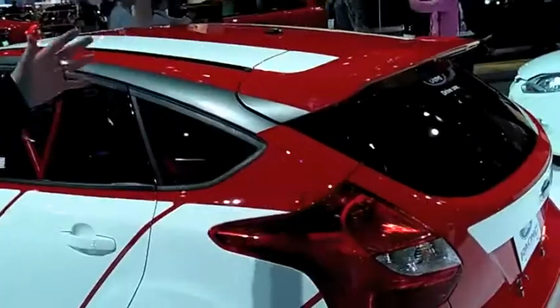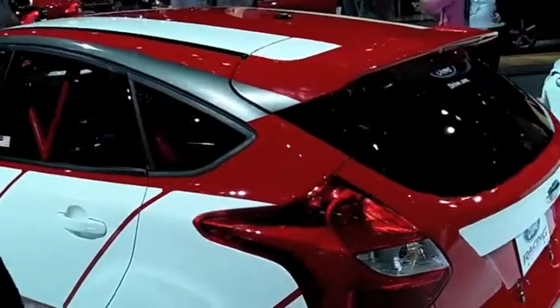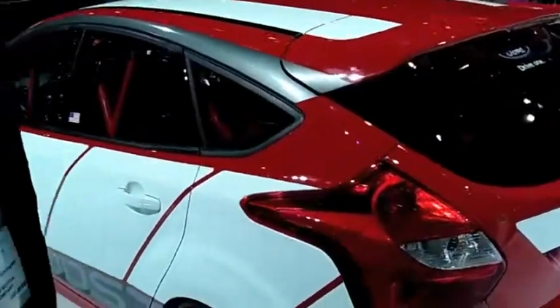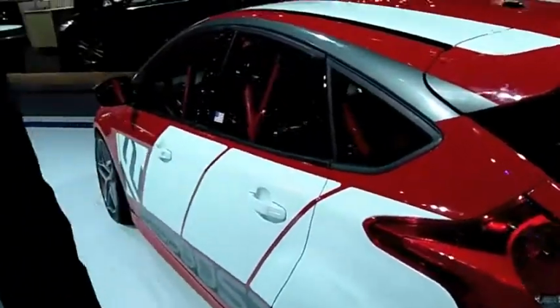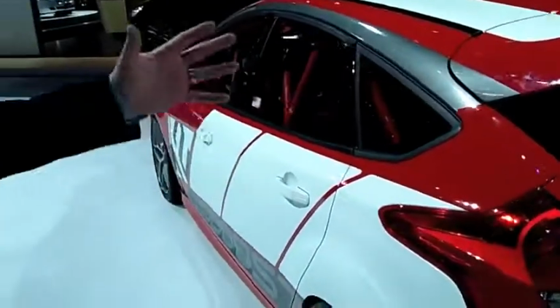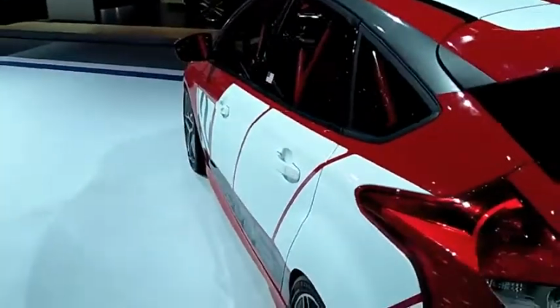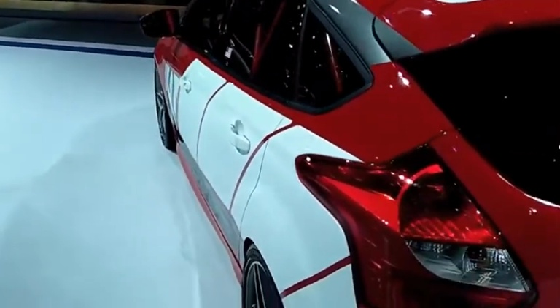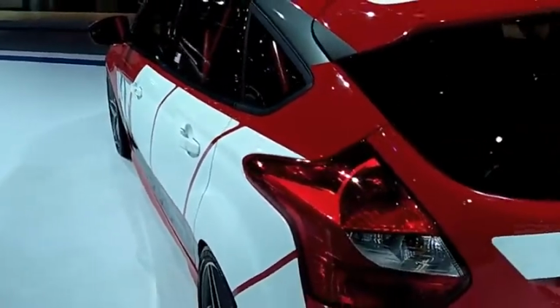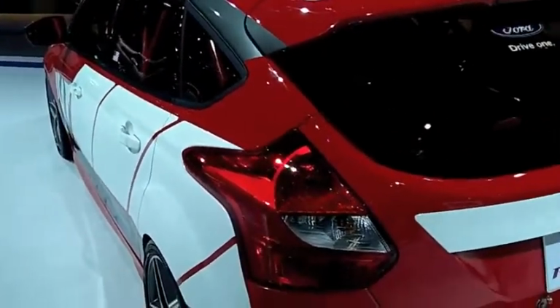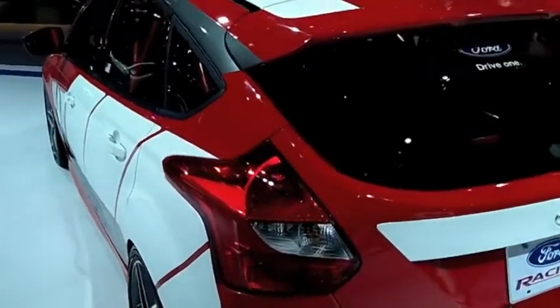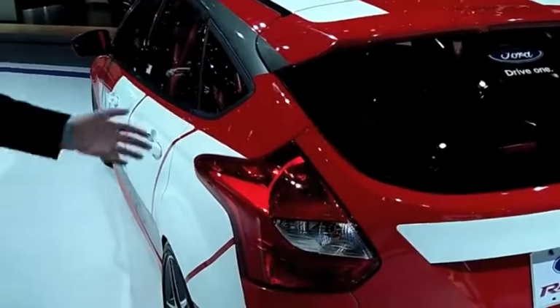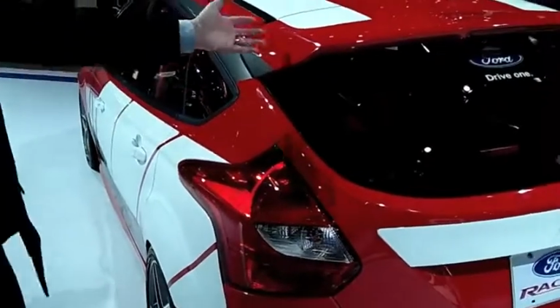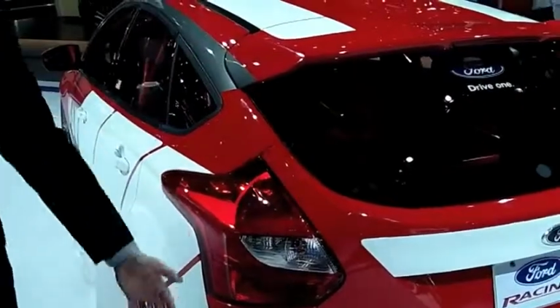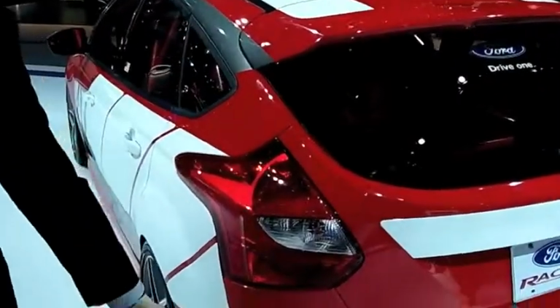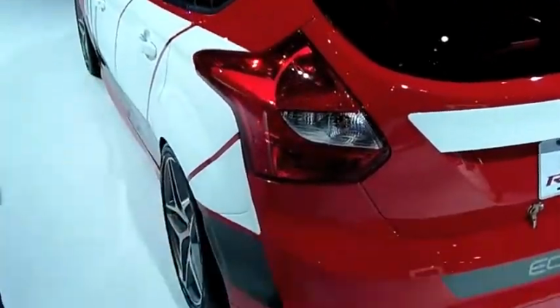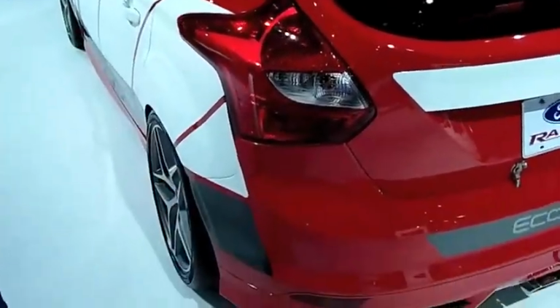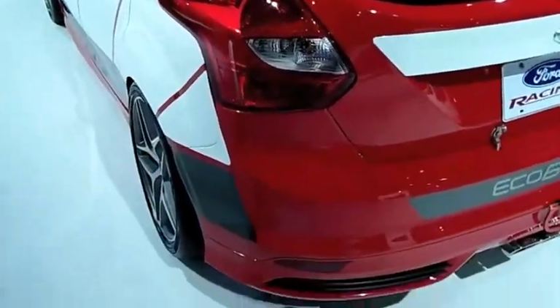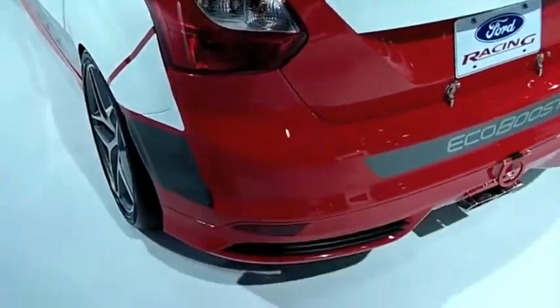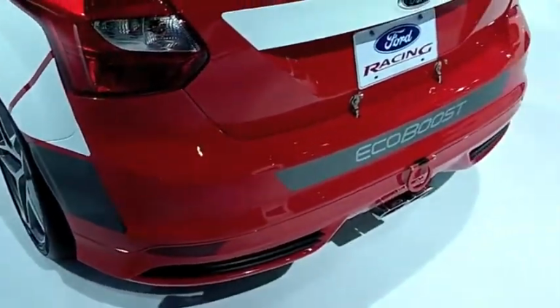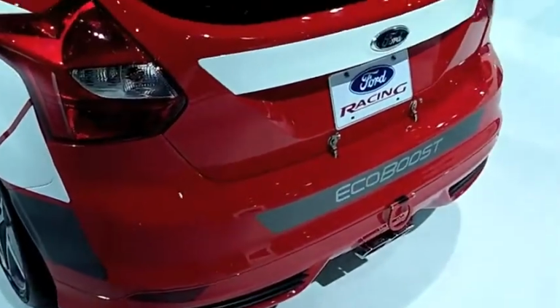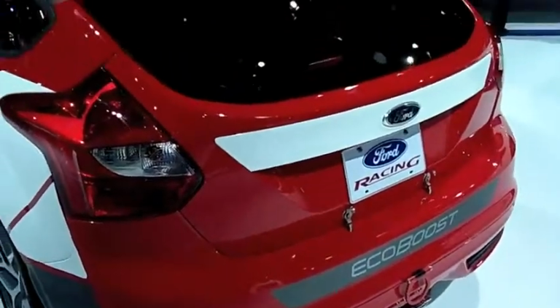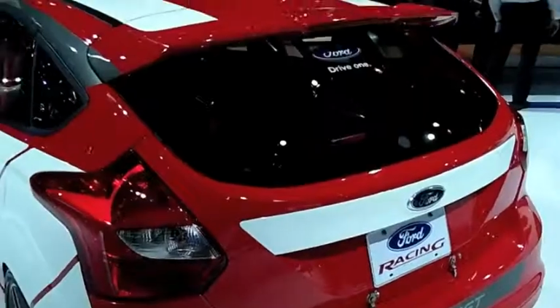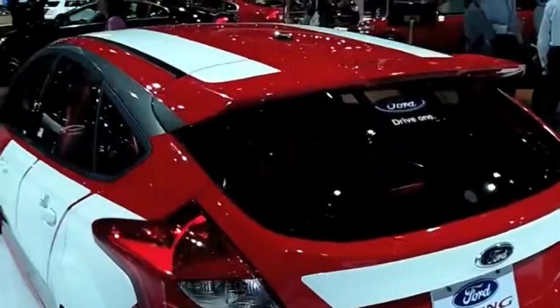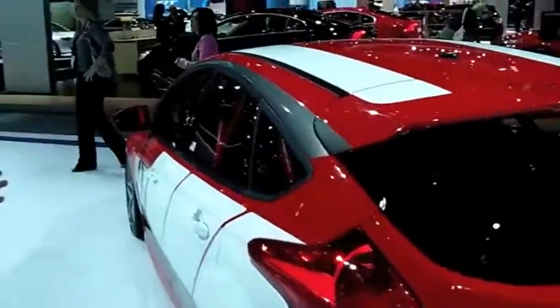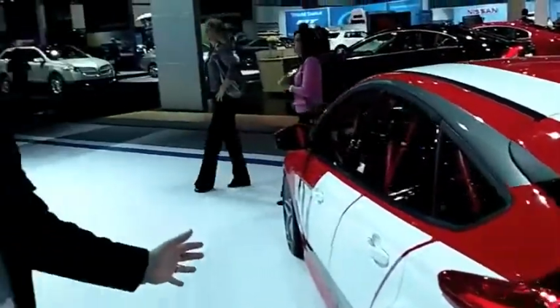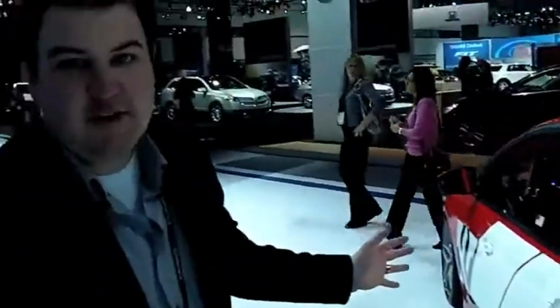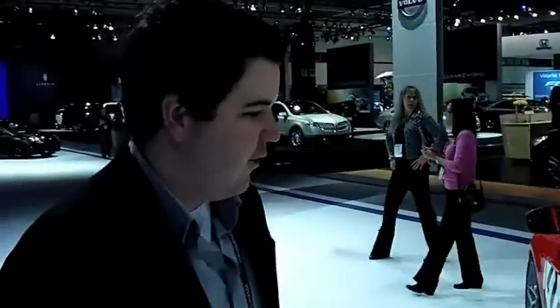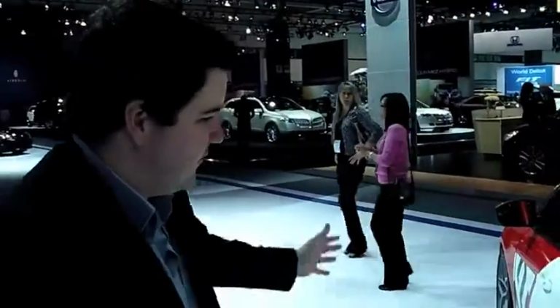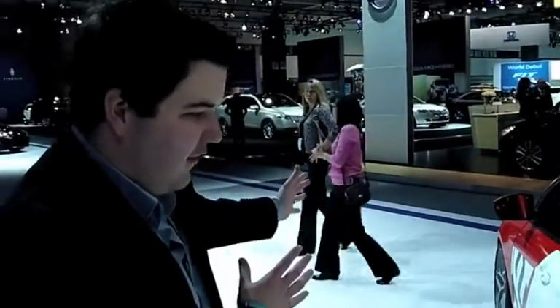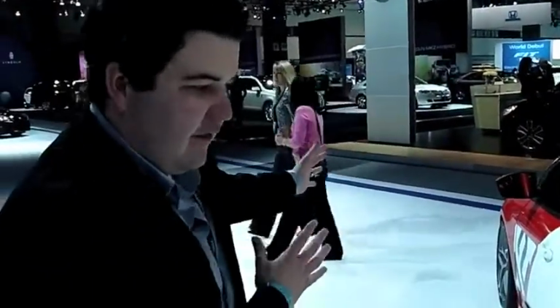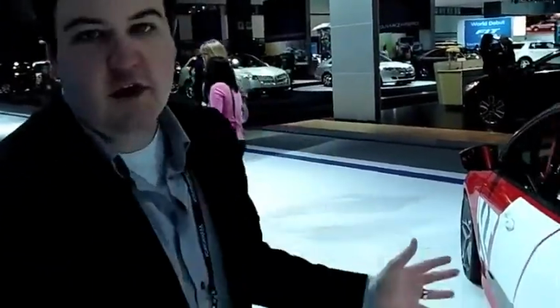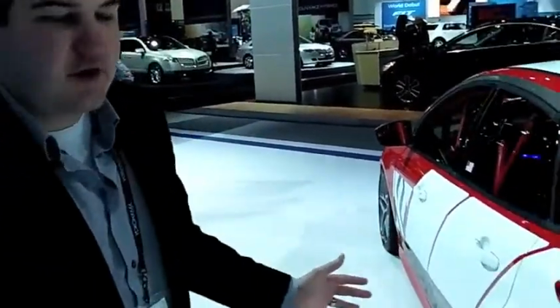At the back of the car you can see it's the ST that we debuted at the Paris Auto Show. It has the ST wing and the ST body kit — this is the race car version obviously. When we were developing the stripes along the body side here, we wanted them to have this feeling of motion.